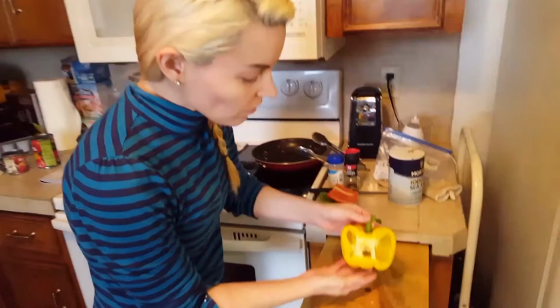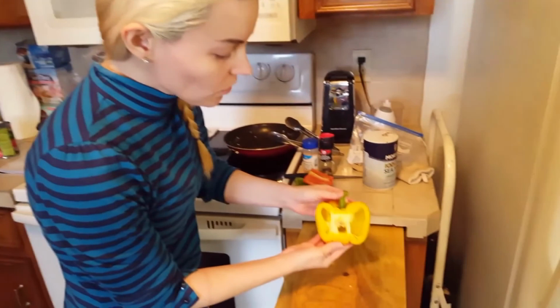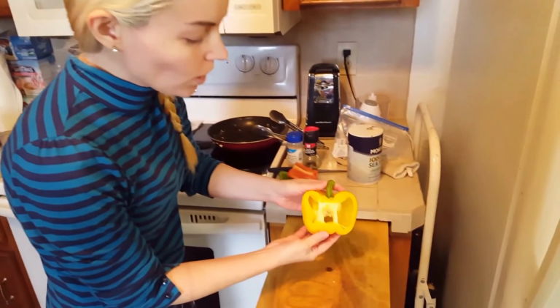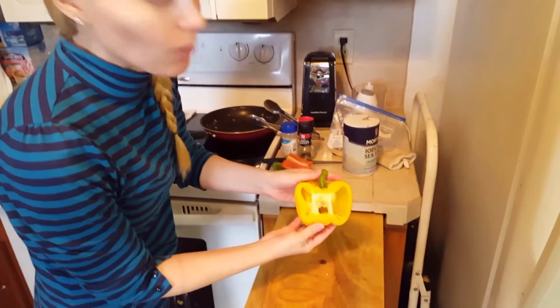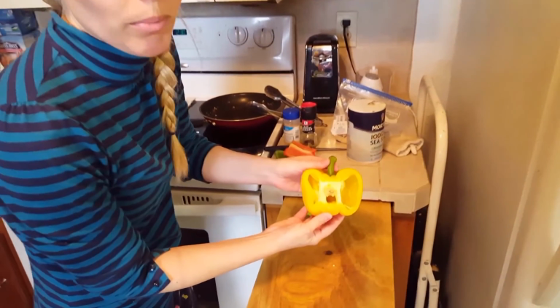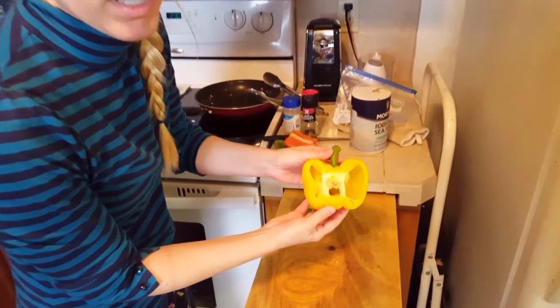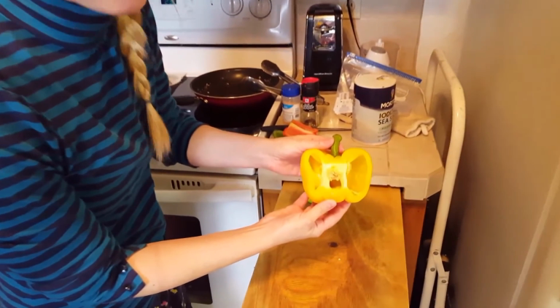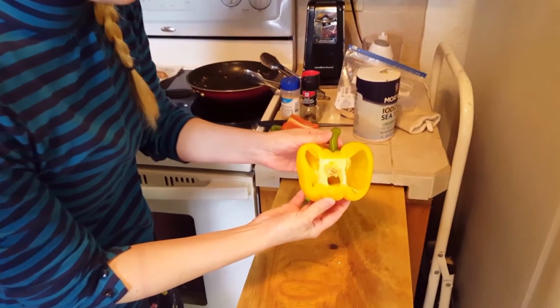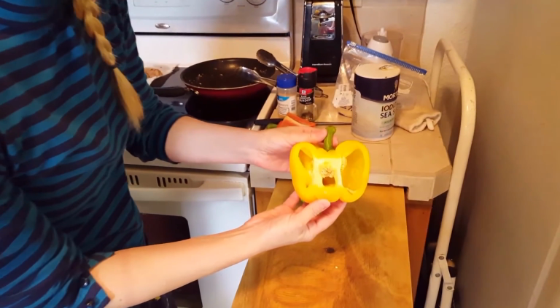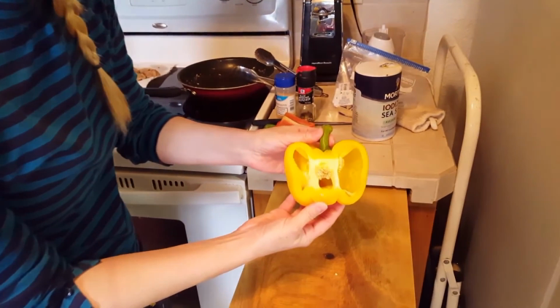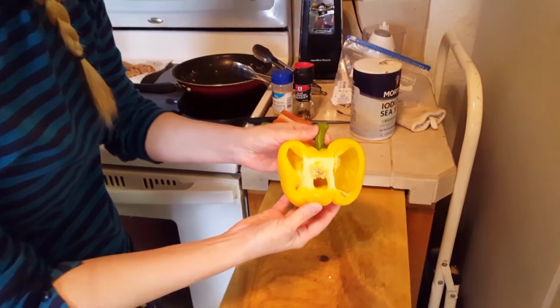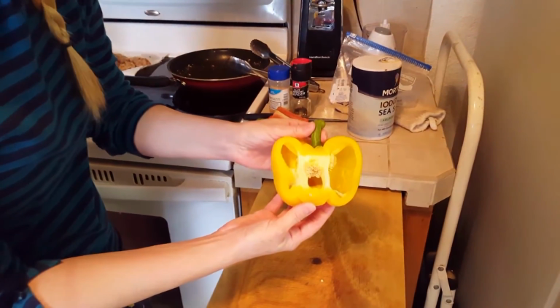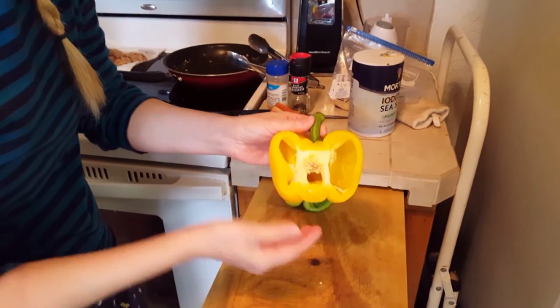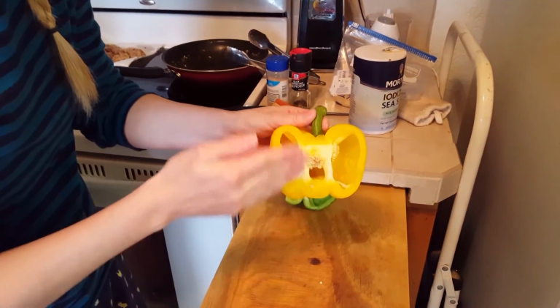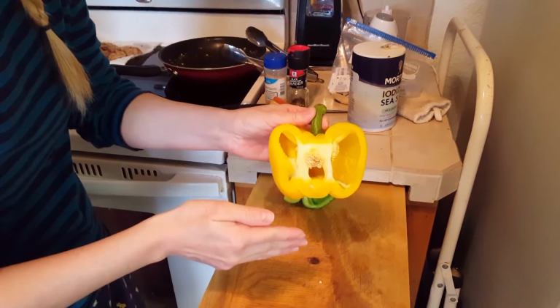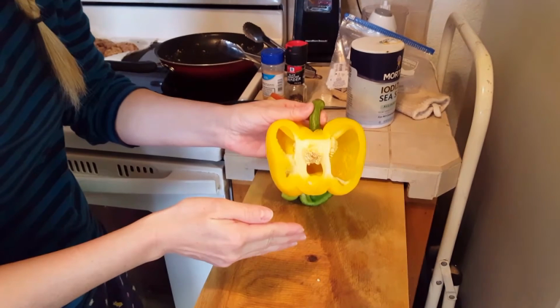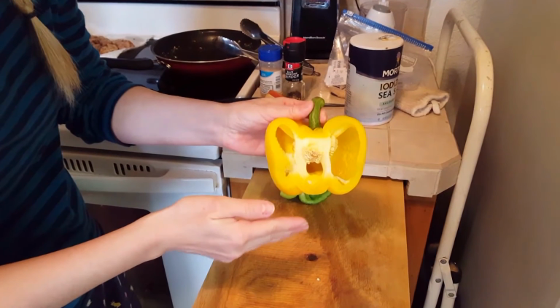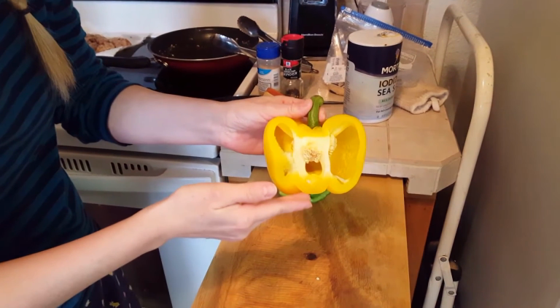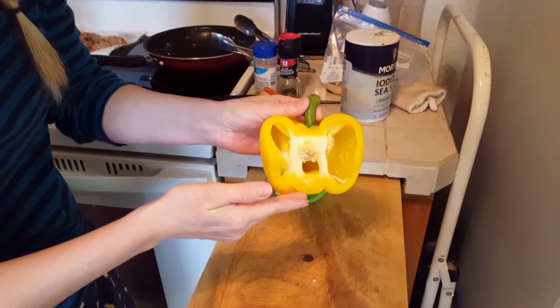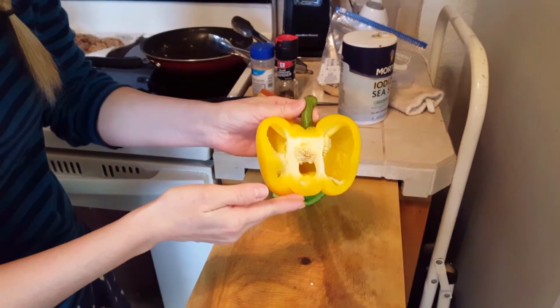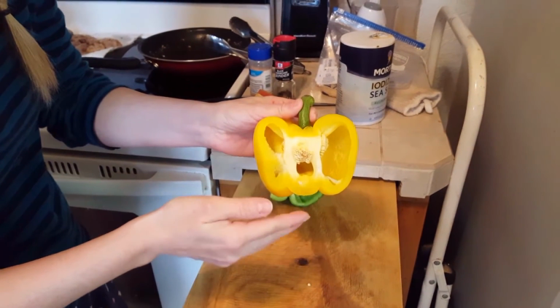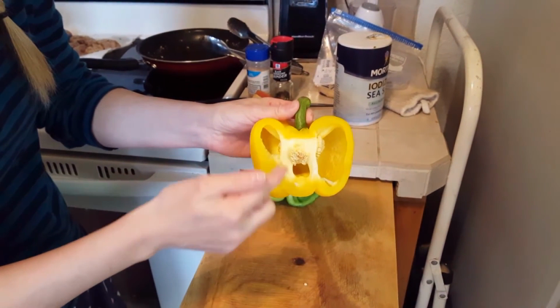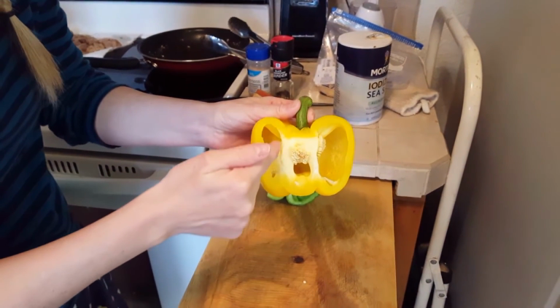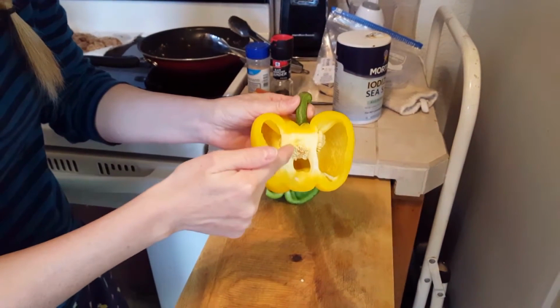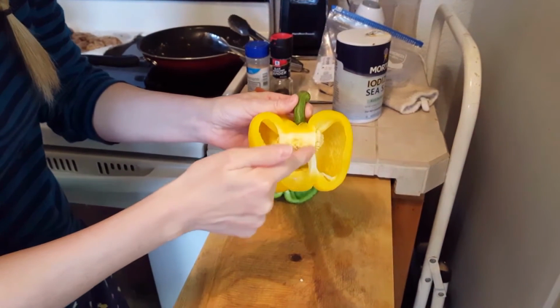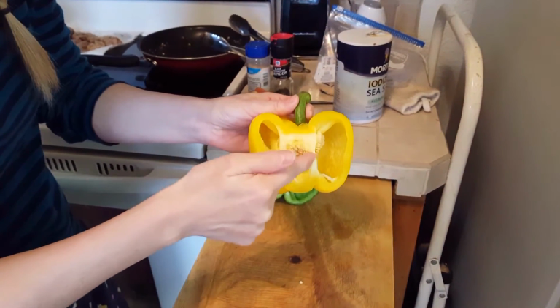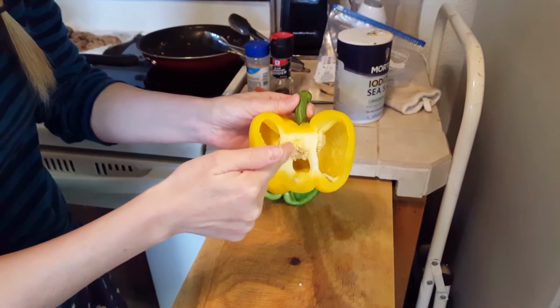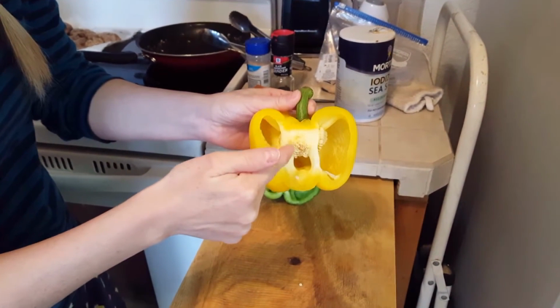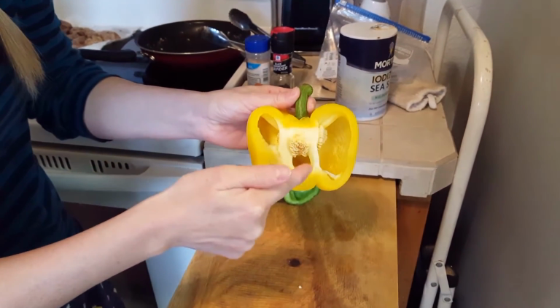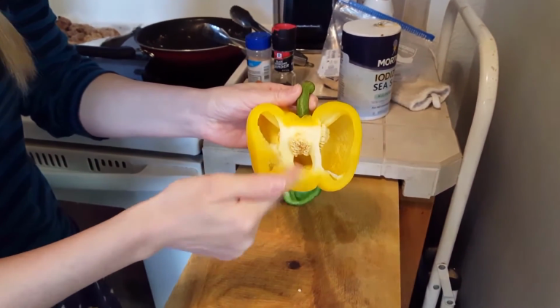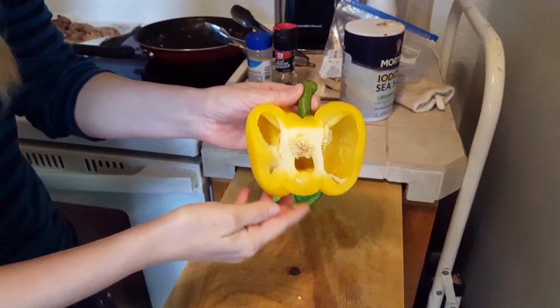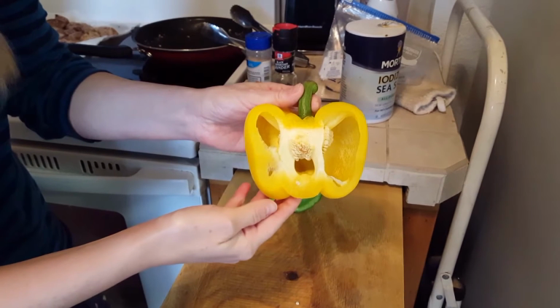This is what a normal bell pepper looks like on the inside. I cut it in half — this is a yellow bell pepper, and you can see this little seed bunch and then empty space.